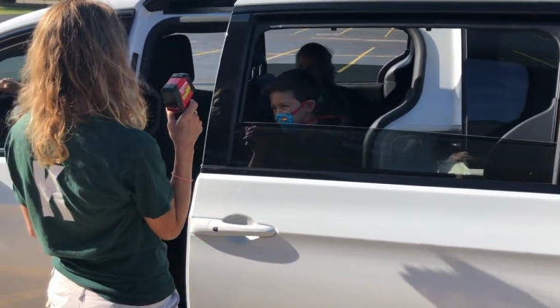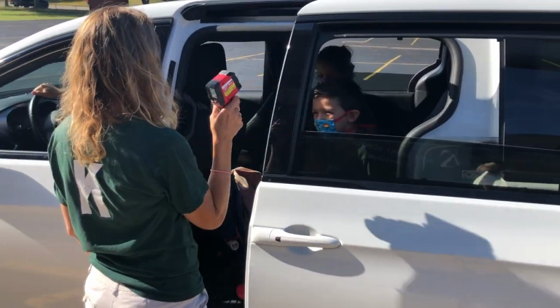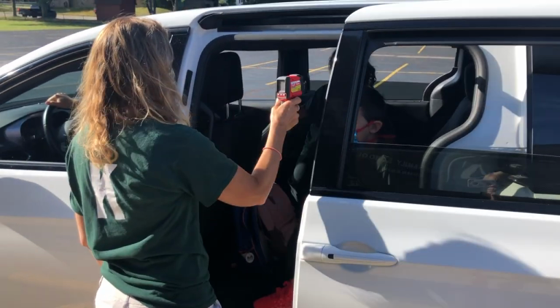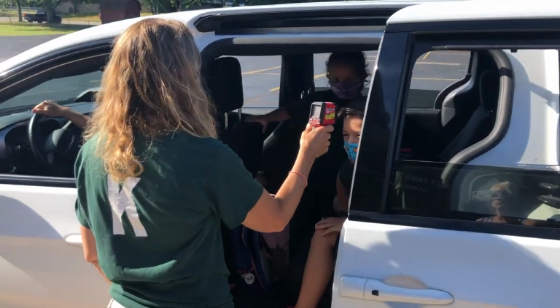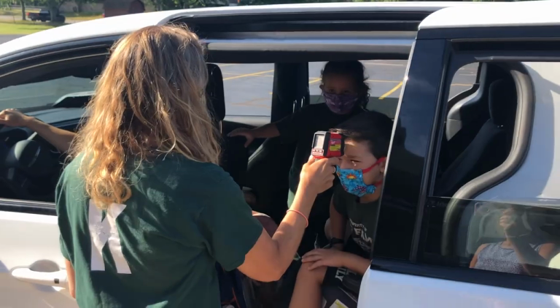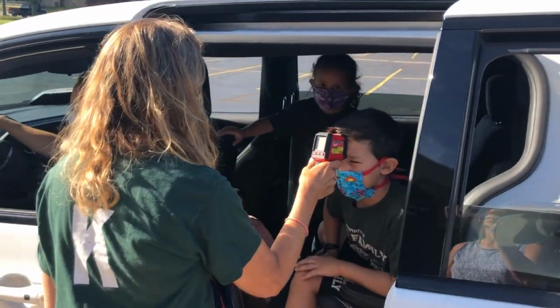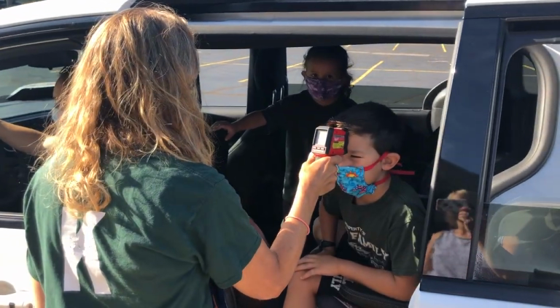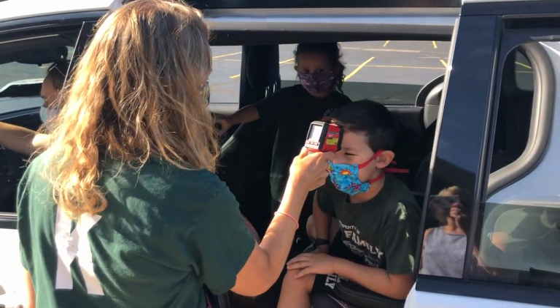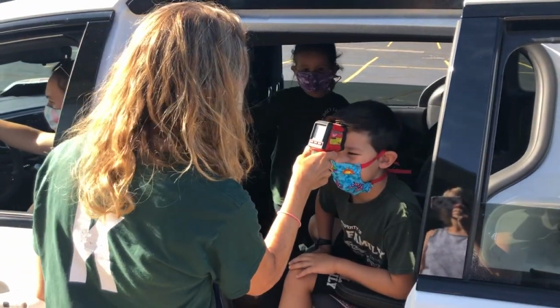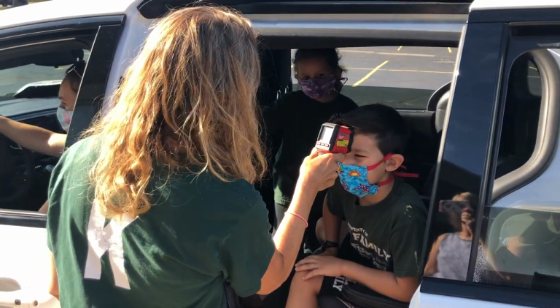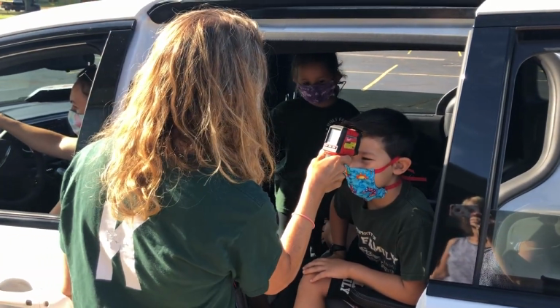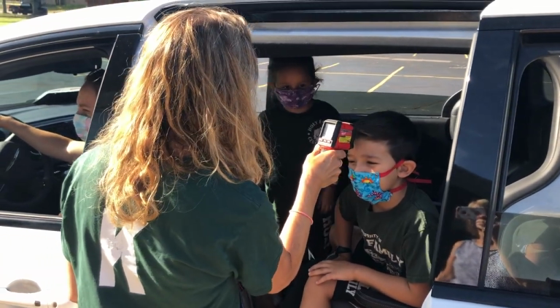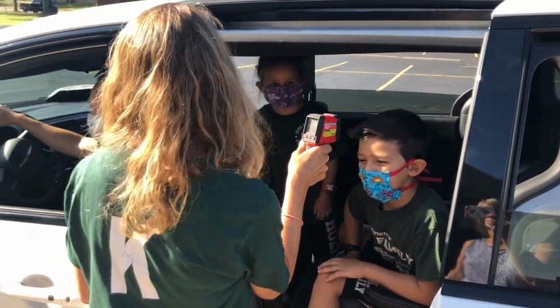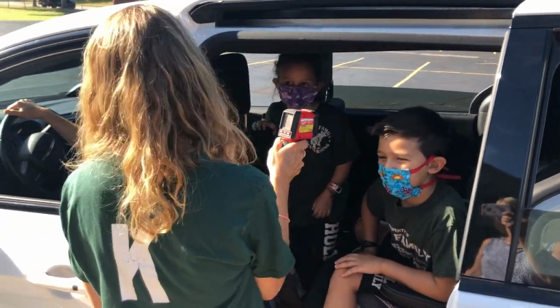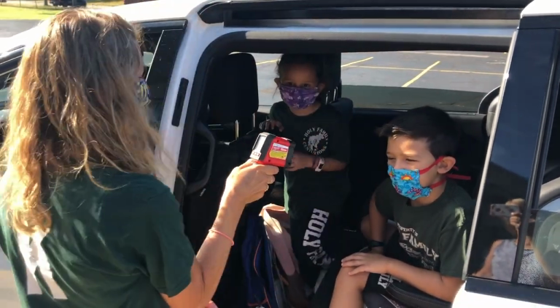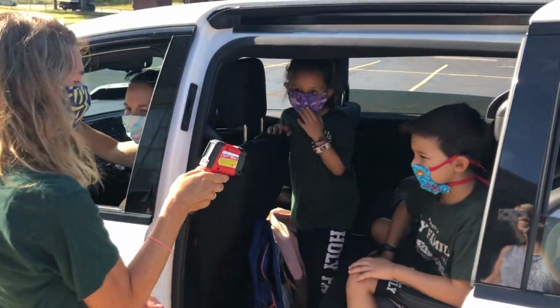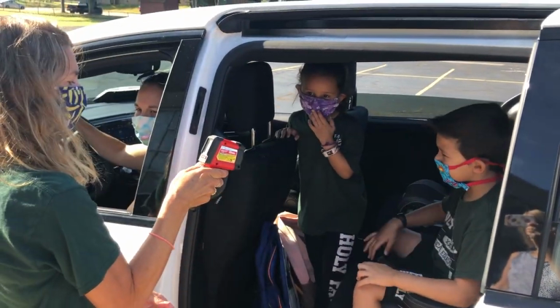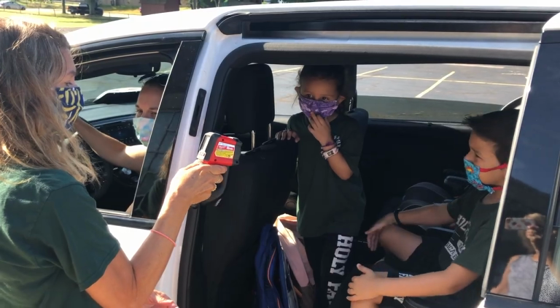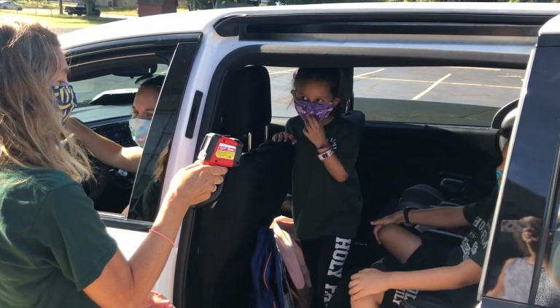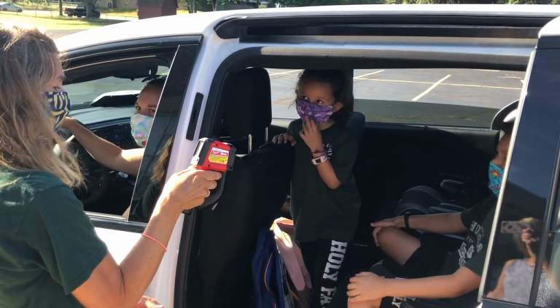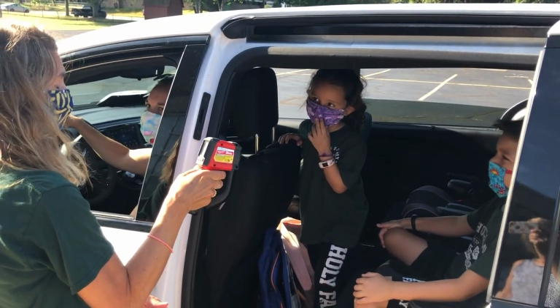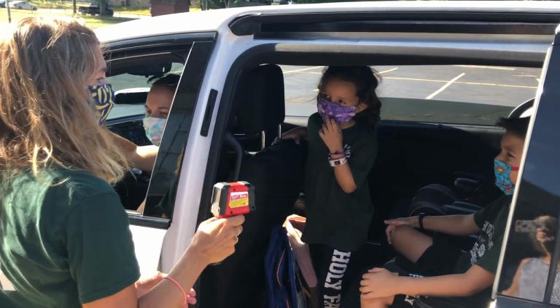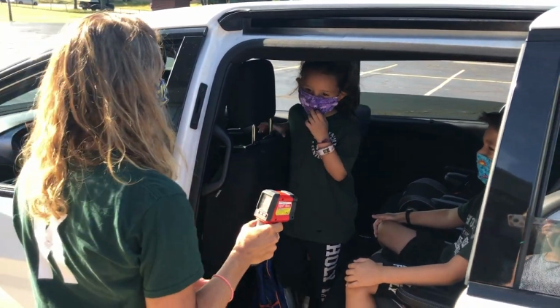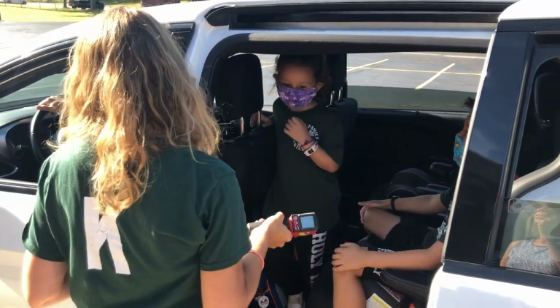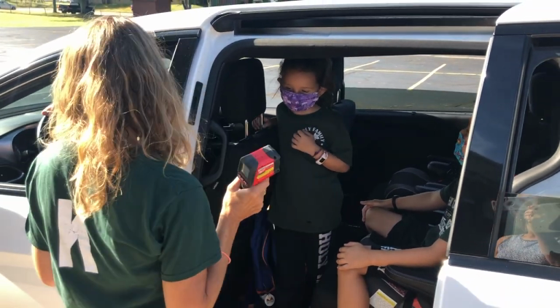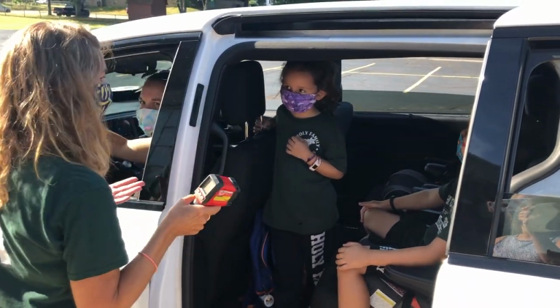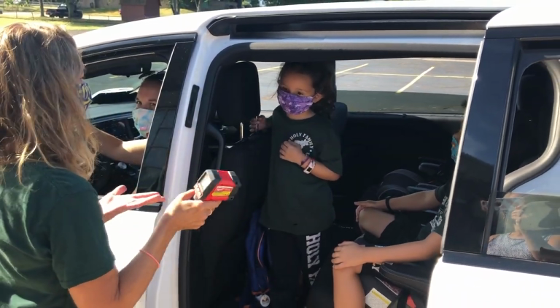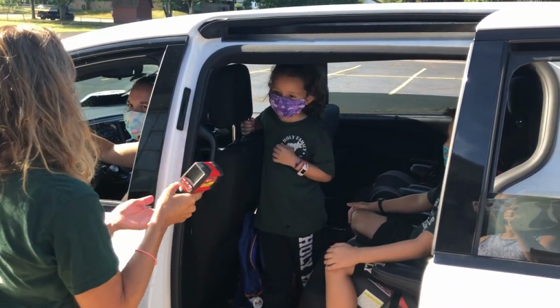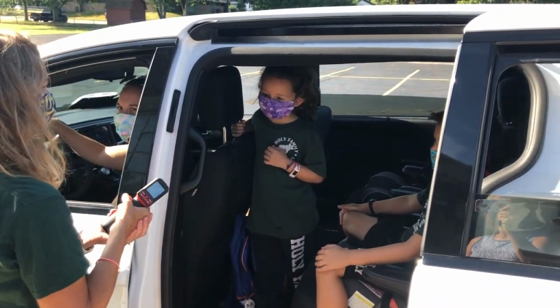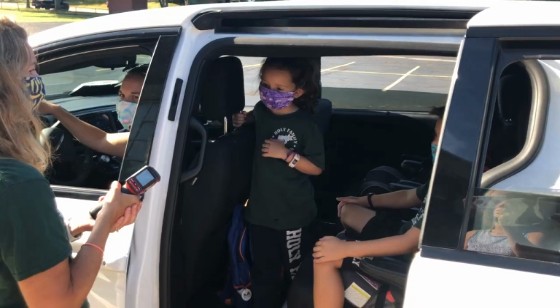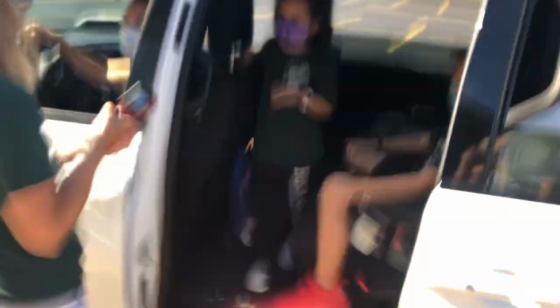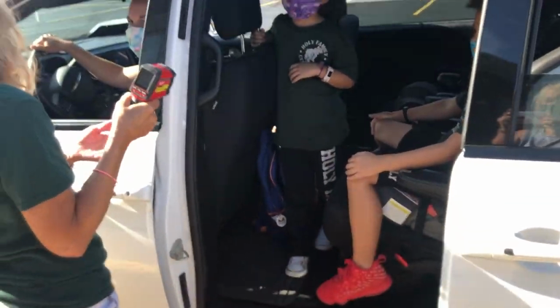They will be greeted by personnel that will take the child's temperatures in their car. If a child's temperature is 100.4 and below, they may enter the gym doors.